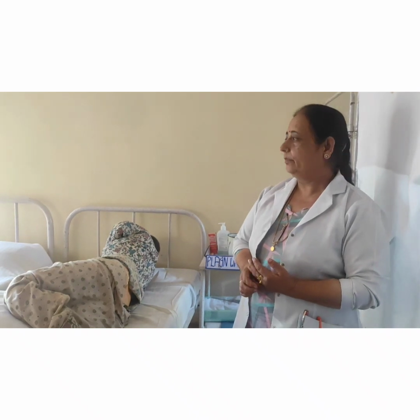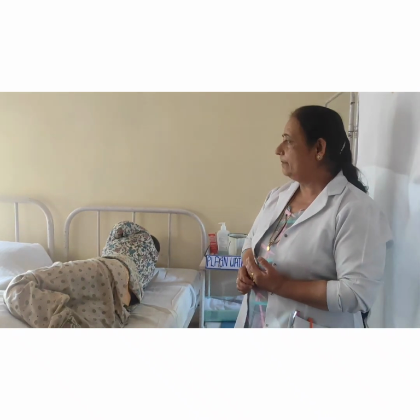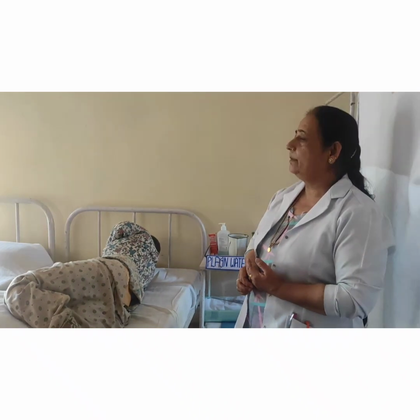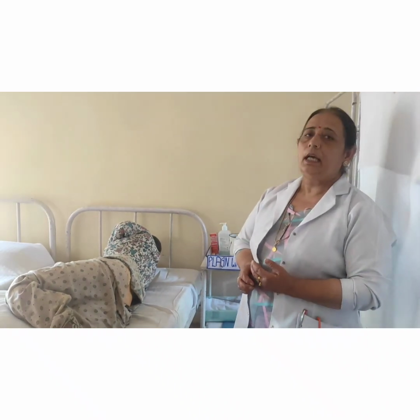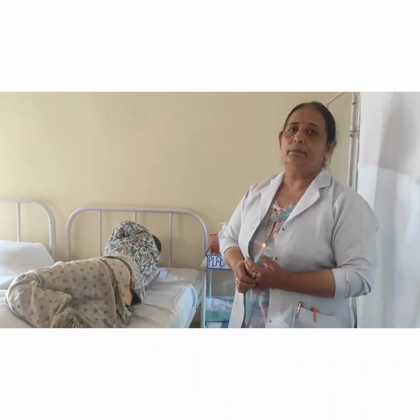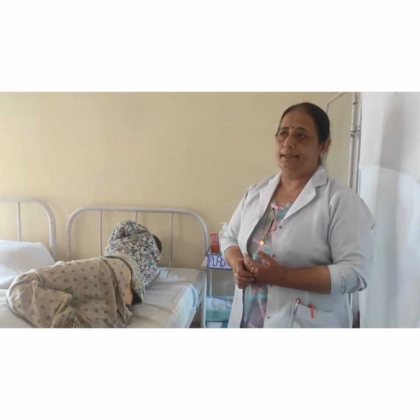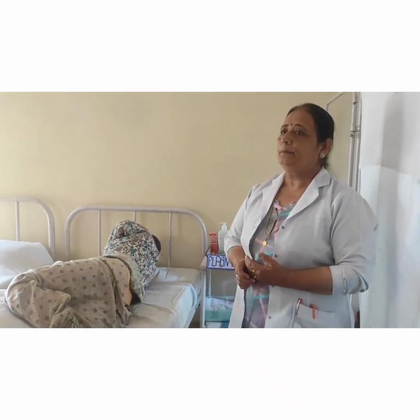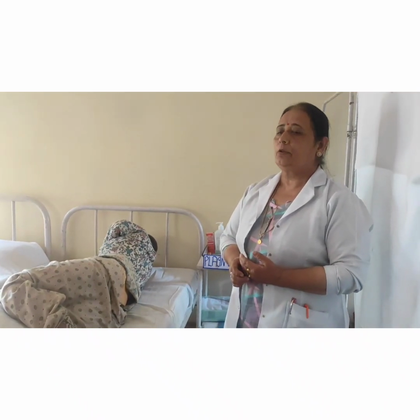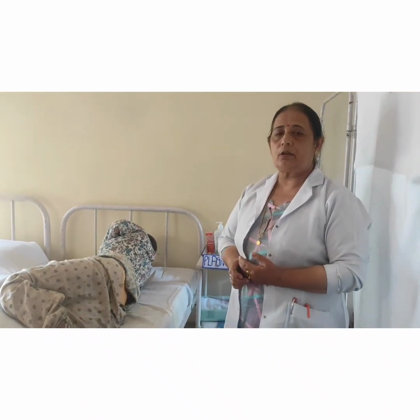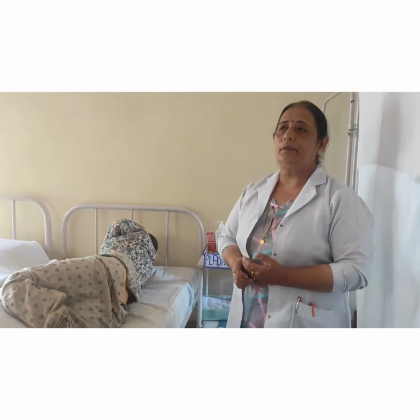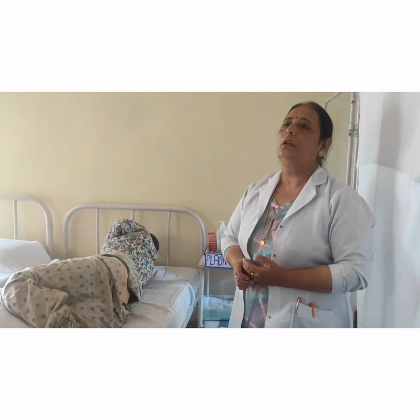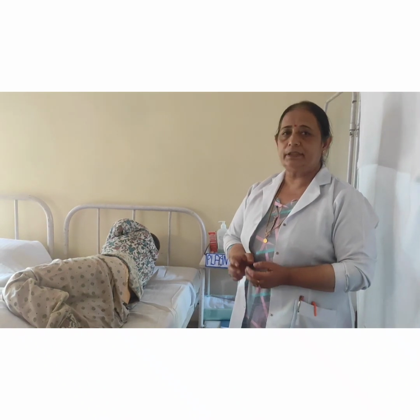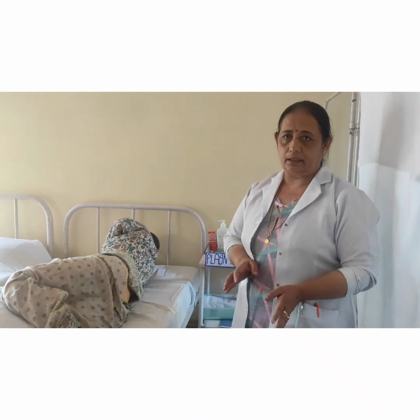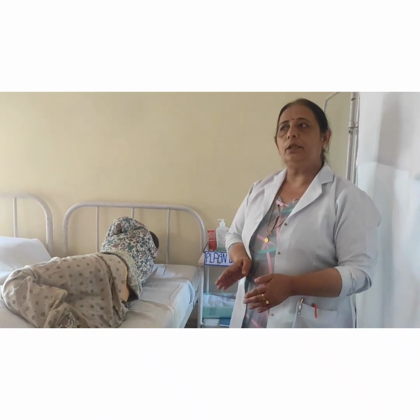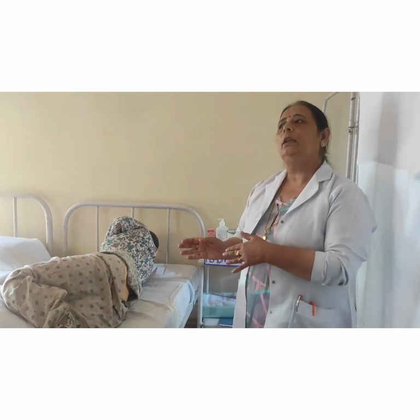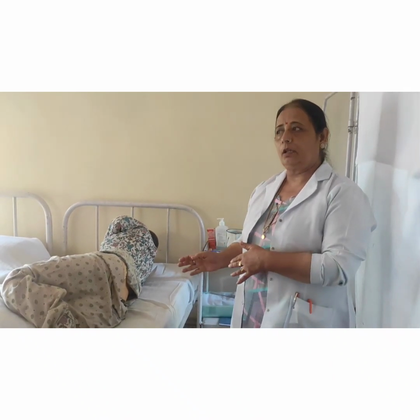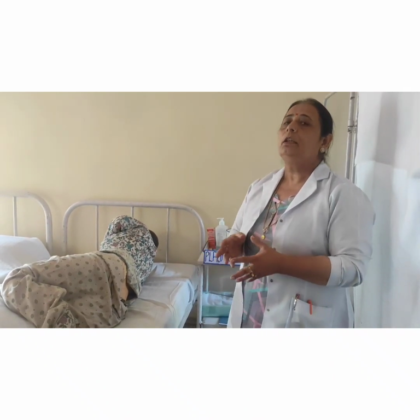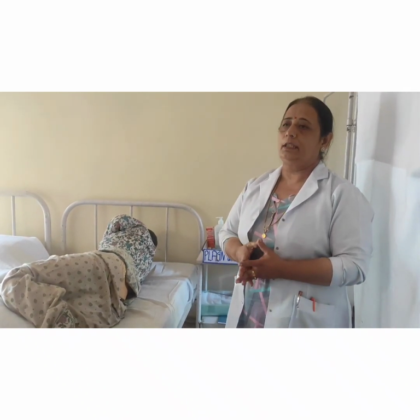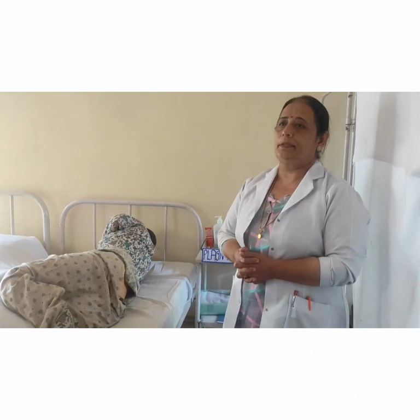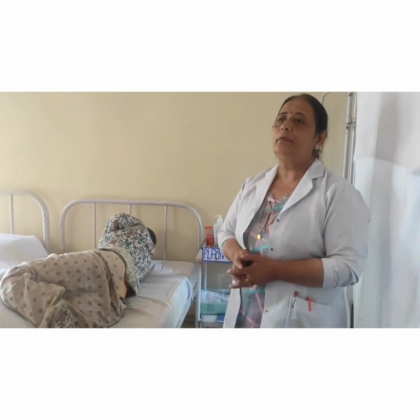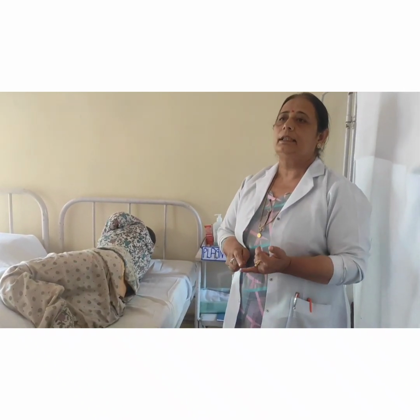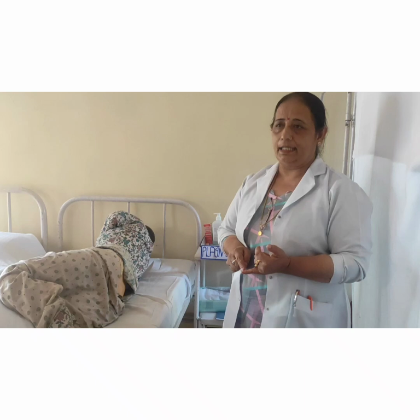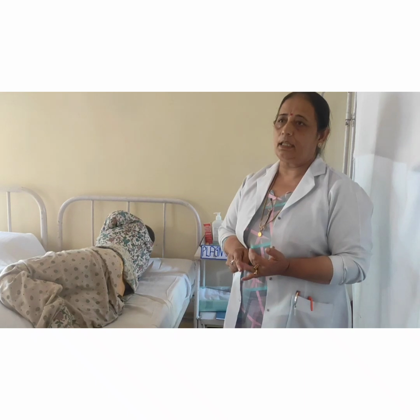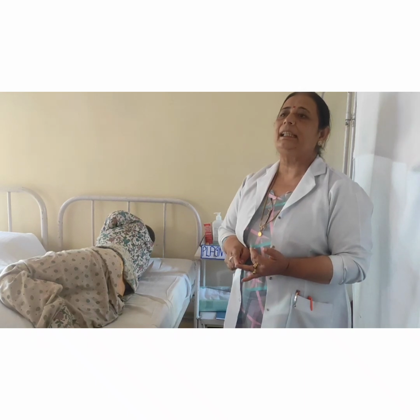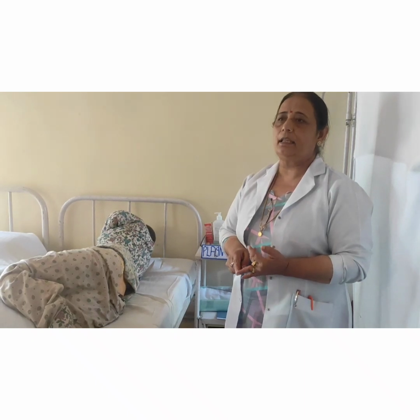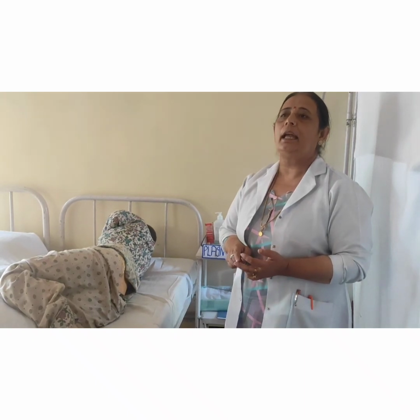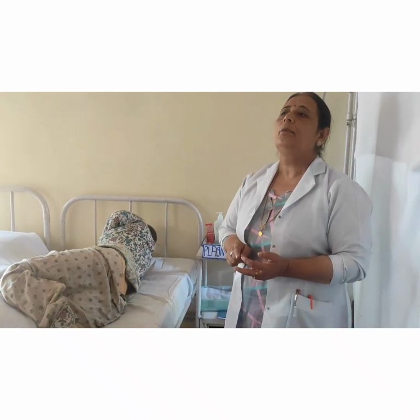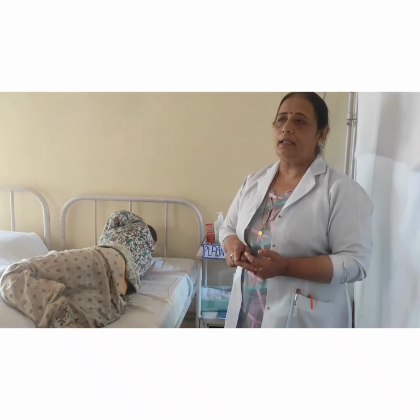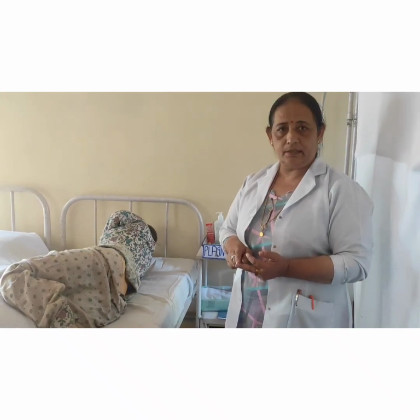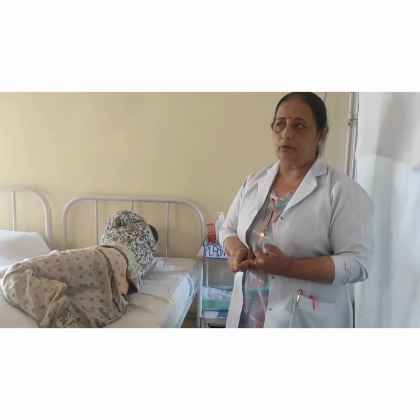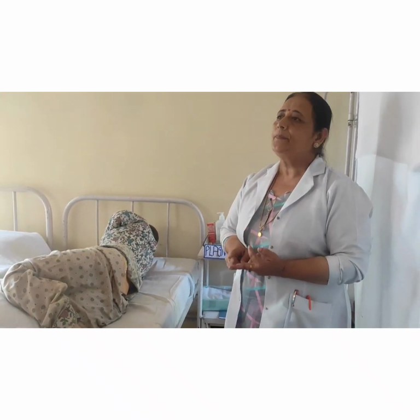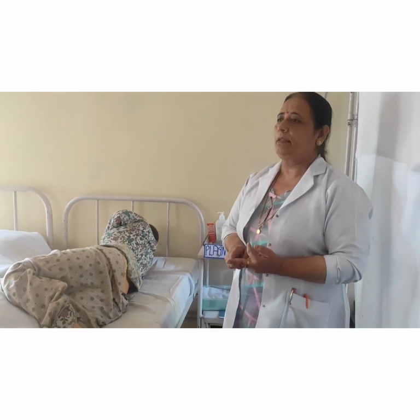So what do you mean by enema? Enema is an introduction of fluid through the rectum into the bowel for the purpose of medication, nourishment, or cleansing of the patient.